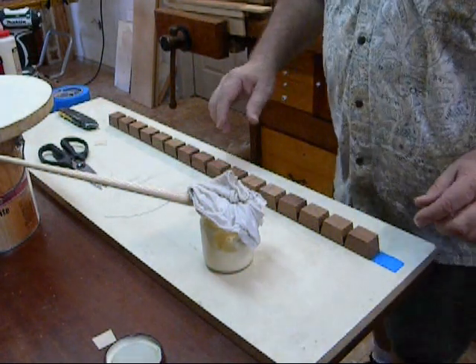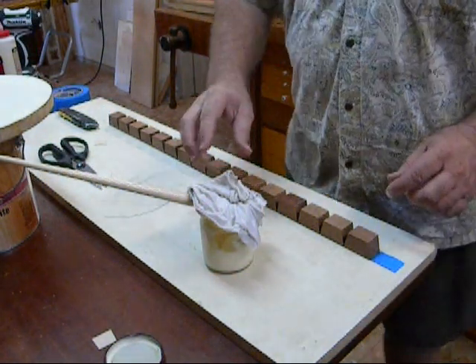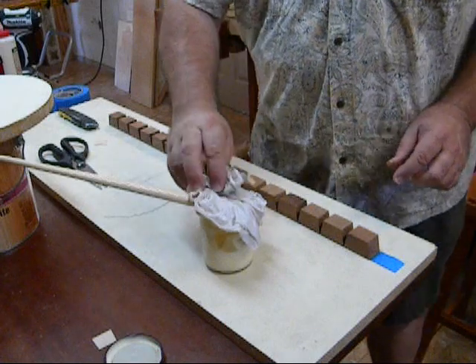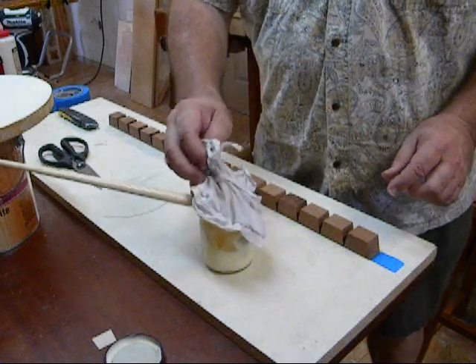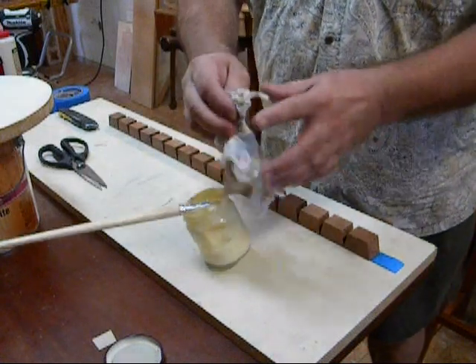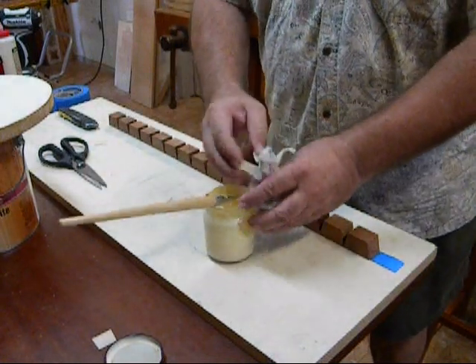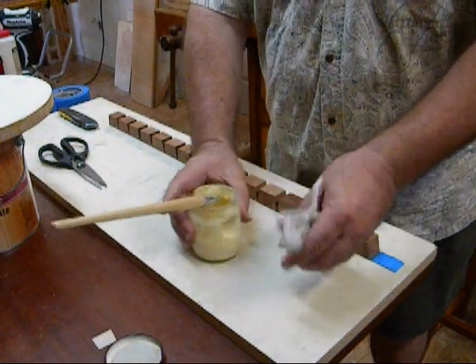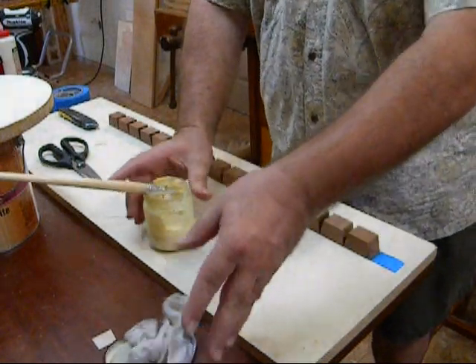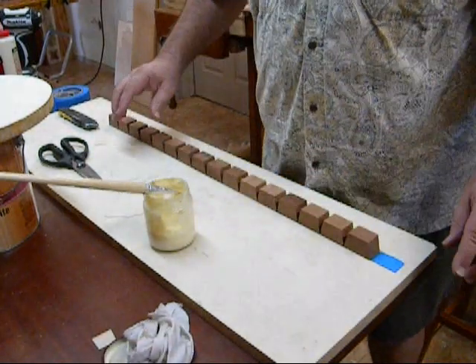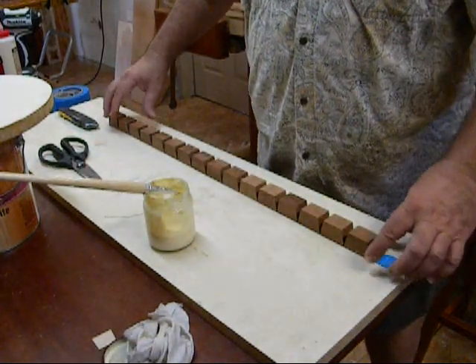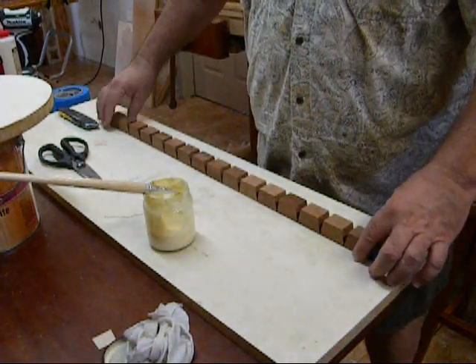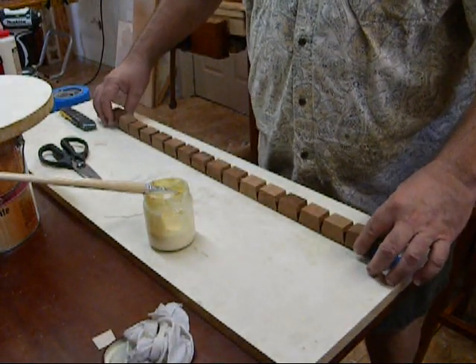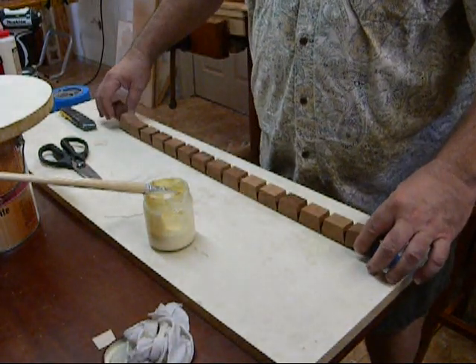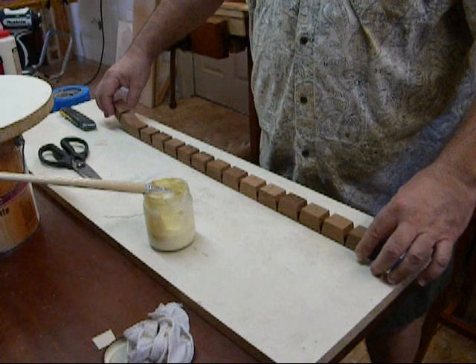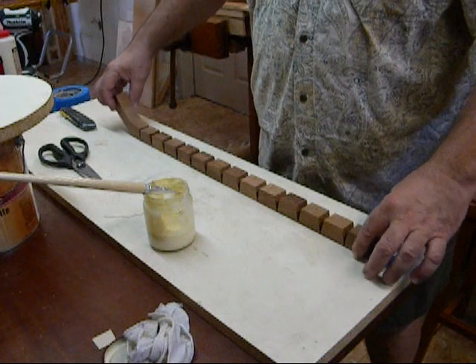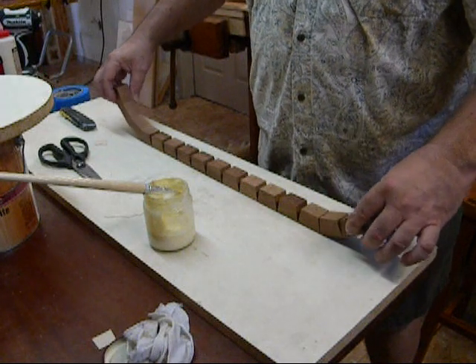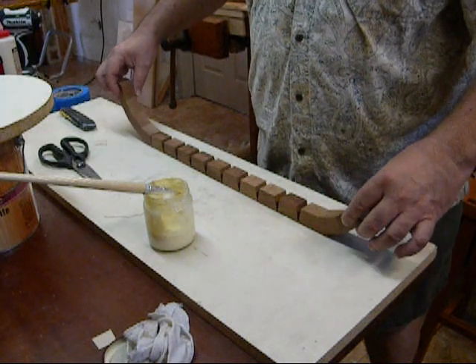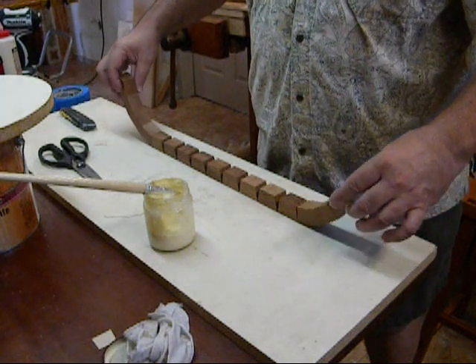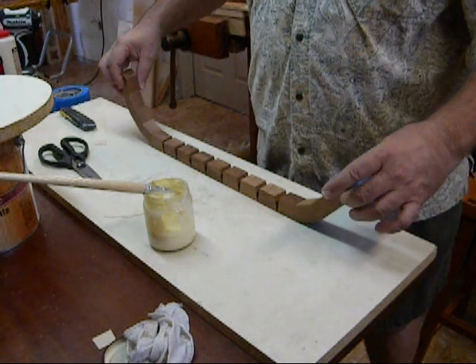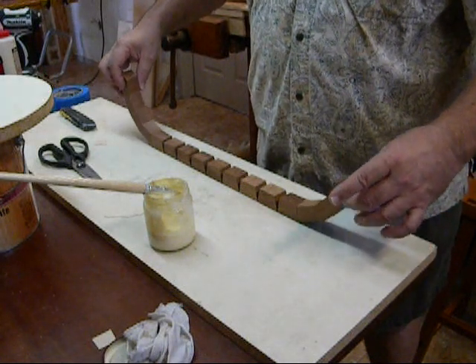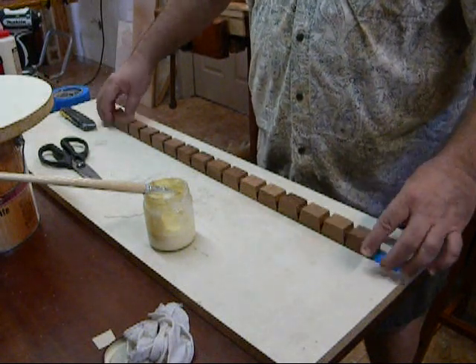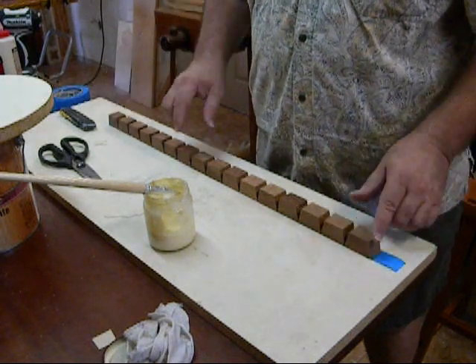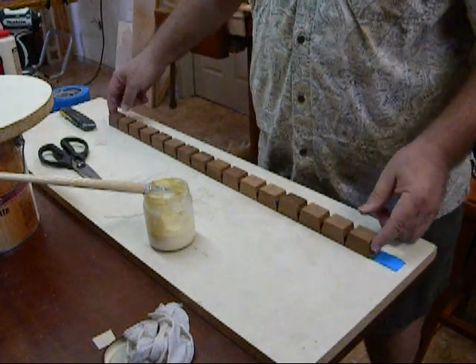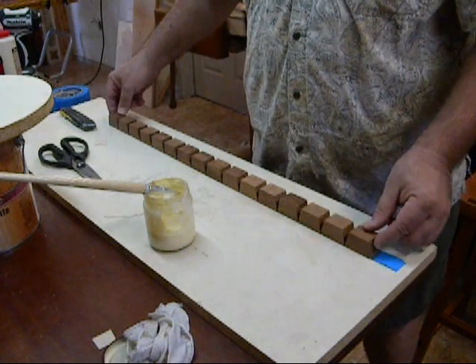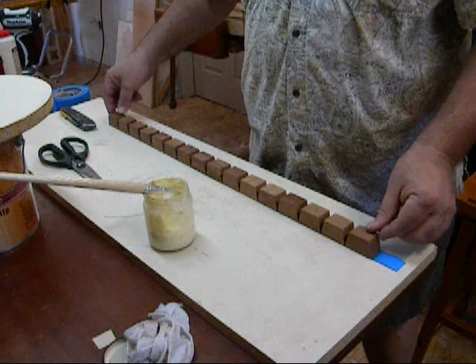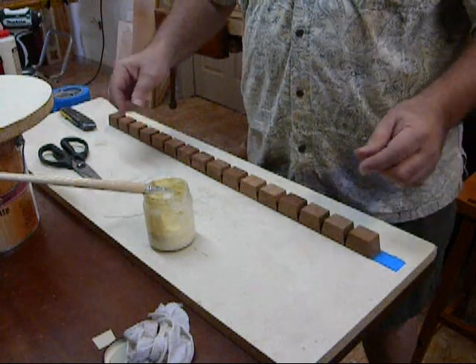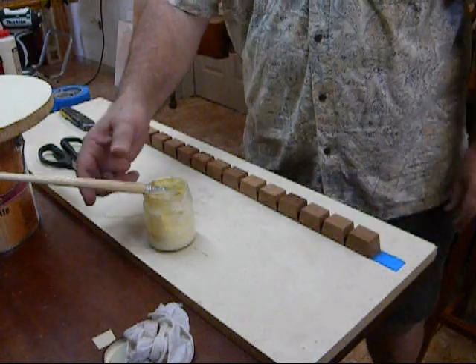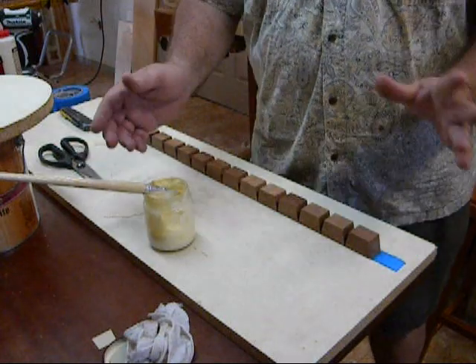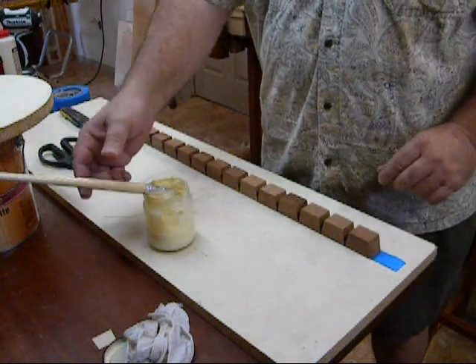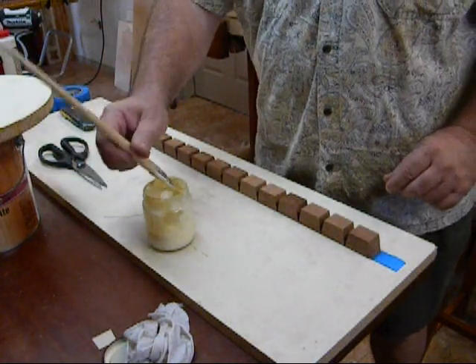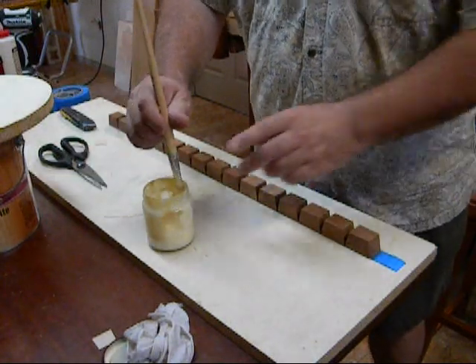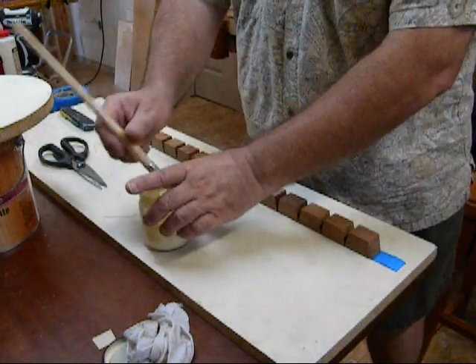We're back for part two of the block room video, and I promised someone I would show how to glue one of these segments together if your cuts were not exactly perfect and still be able to come out of it.